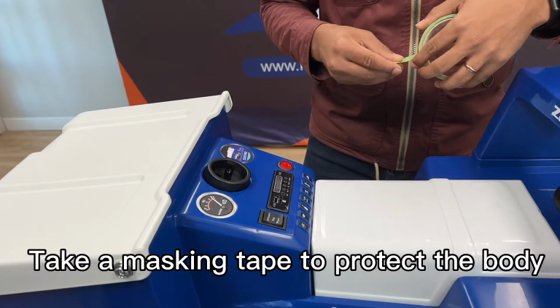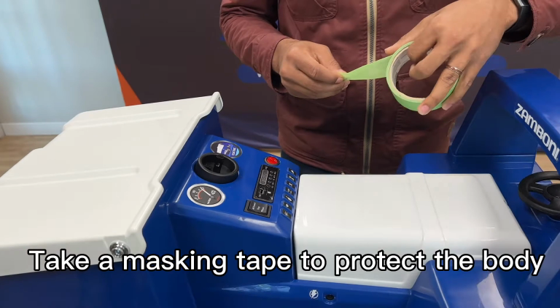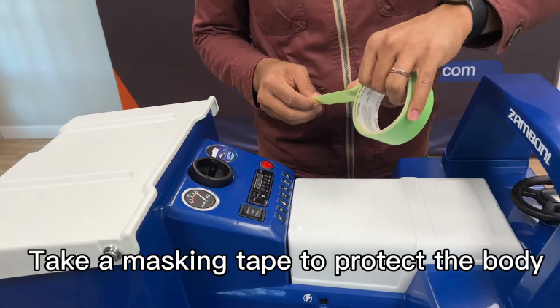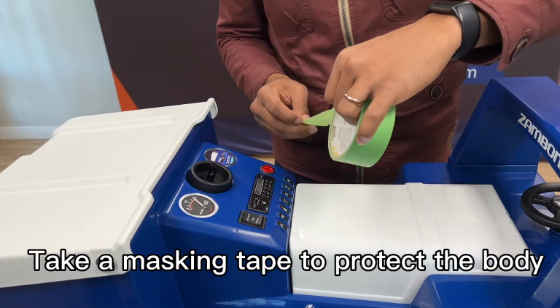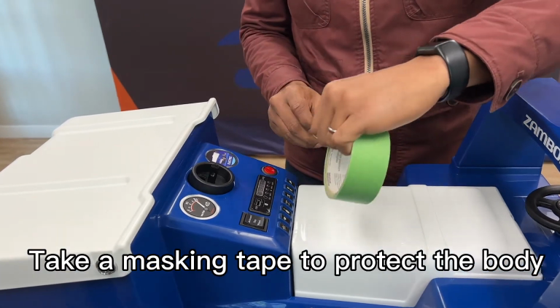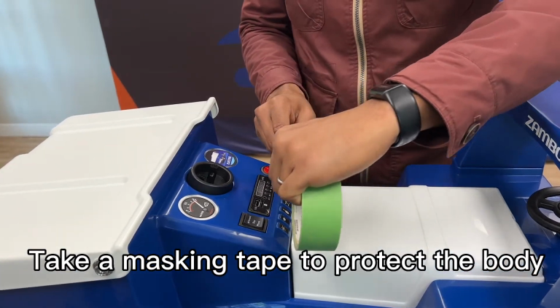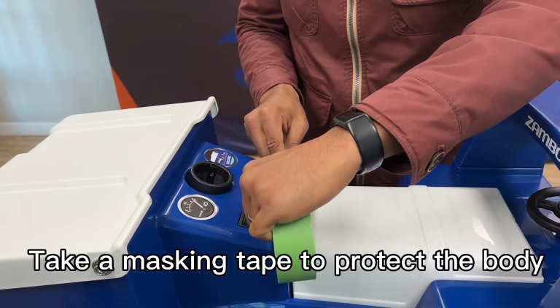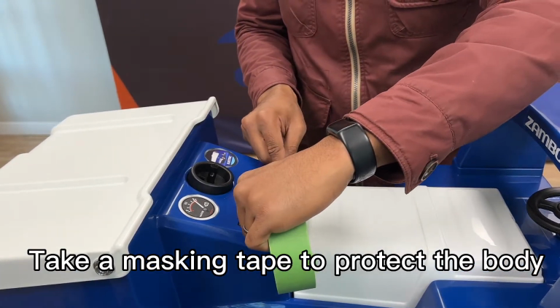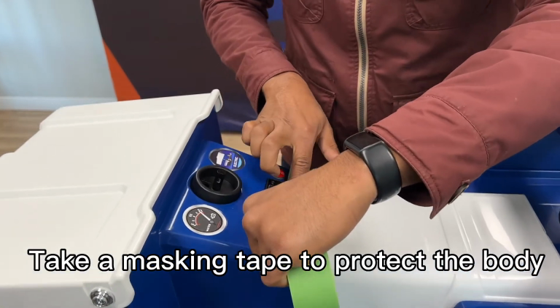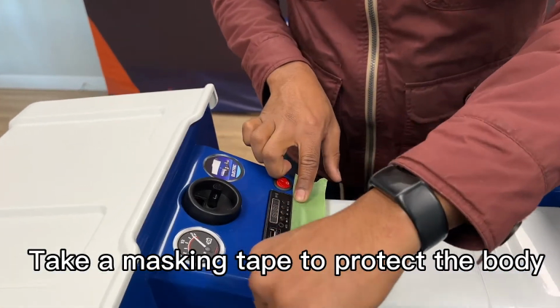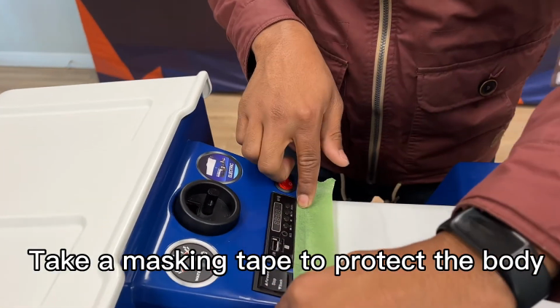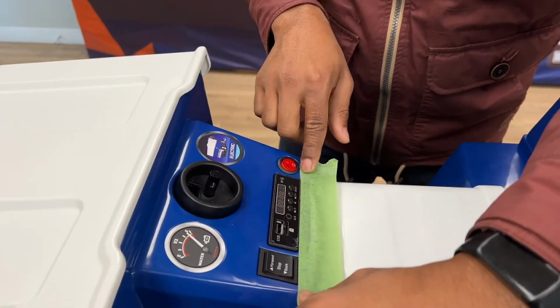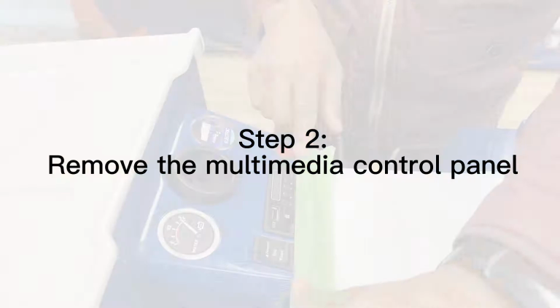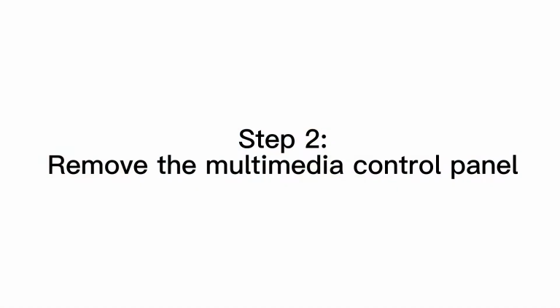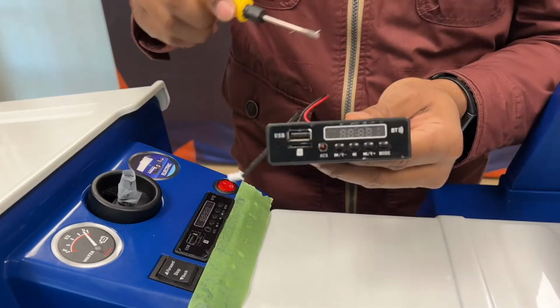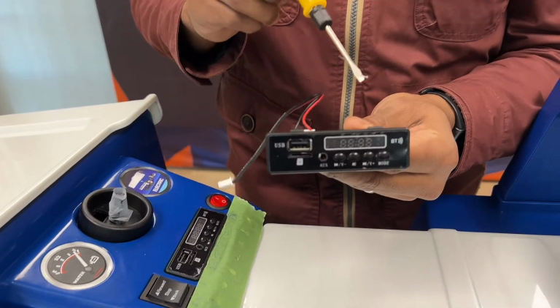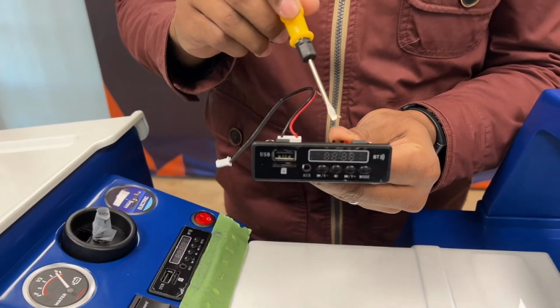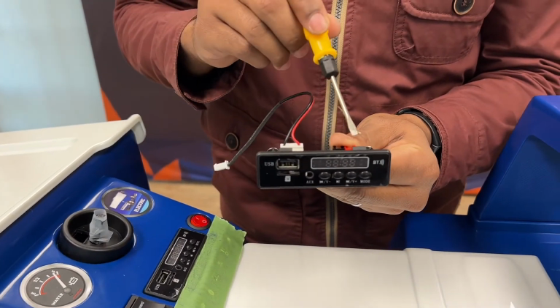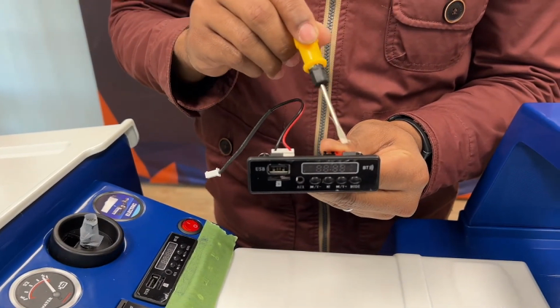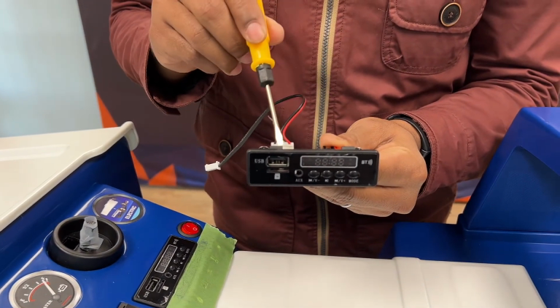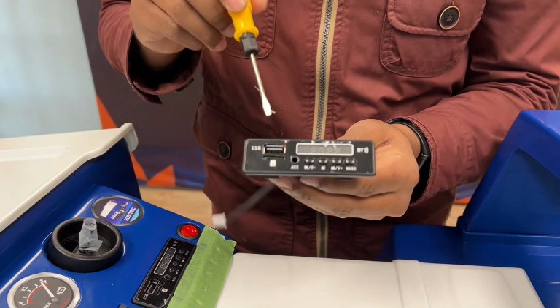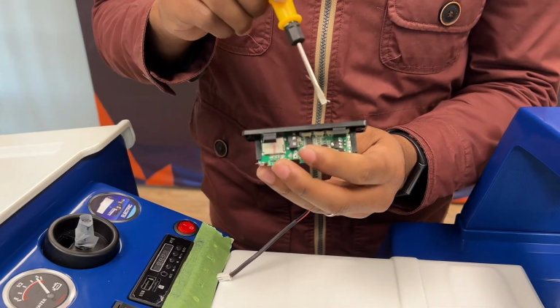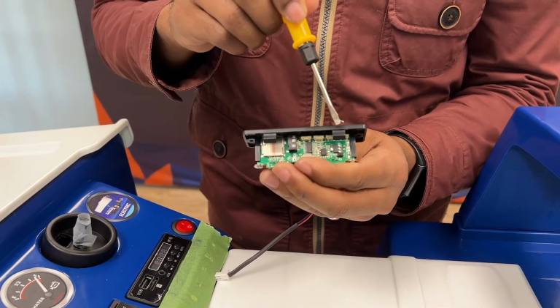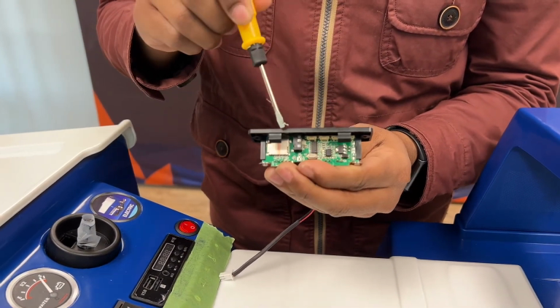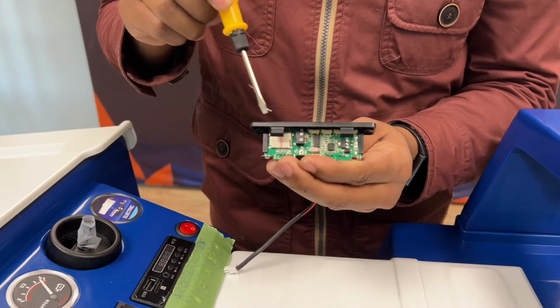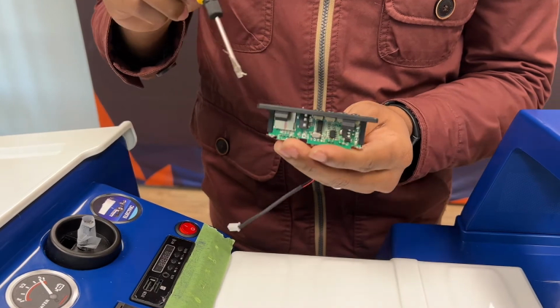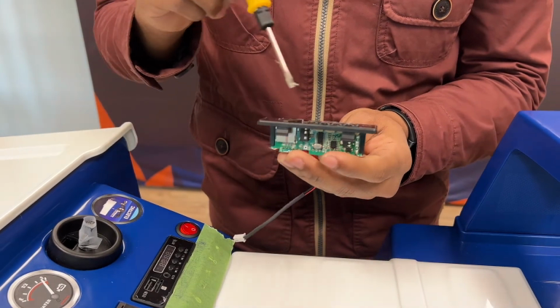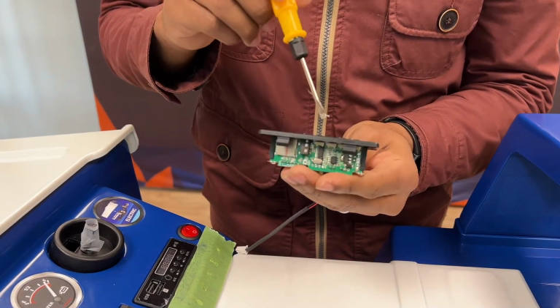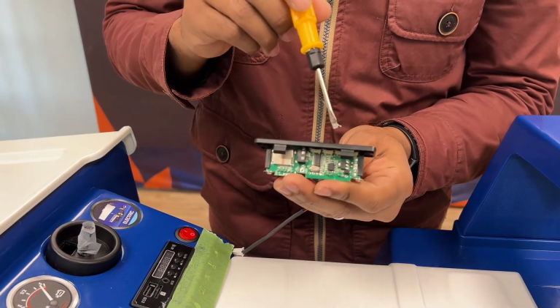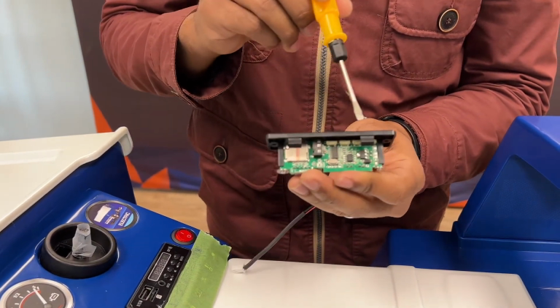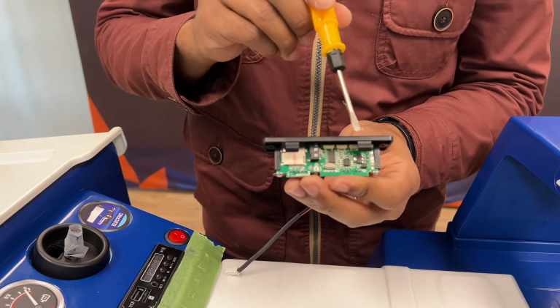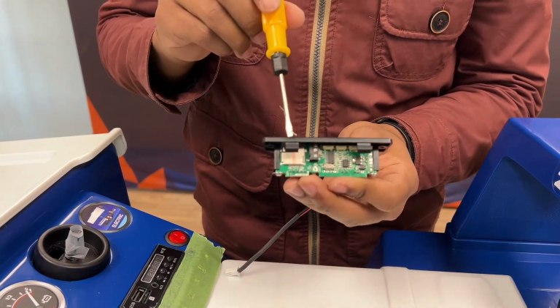So first, just grab some tape to protect the body. Now it has four clips — two at the top and two at the bottom. Ideally we just need to get access to the two at the bottom.